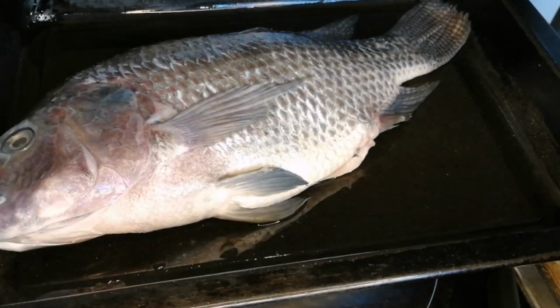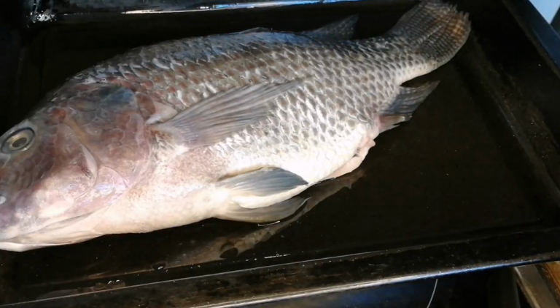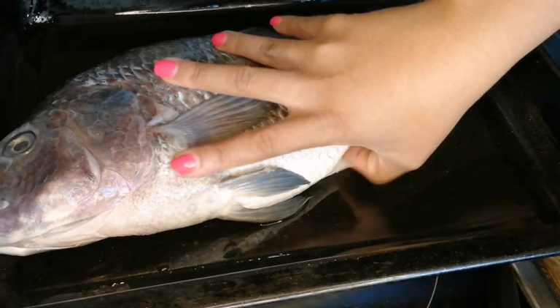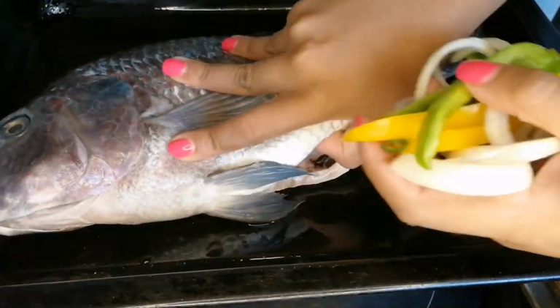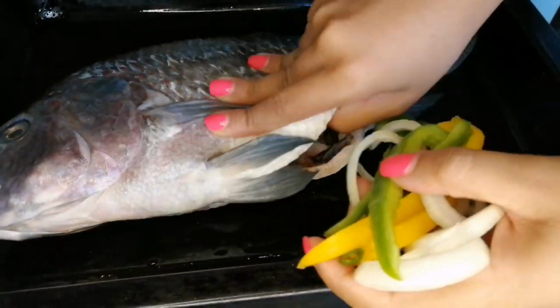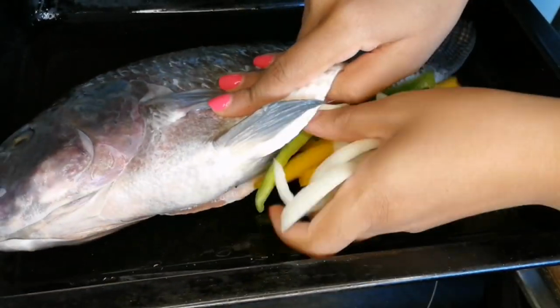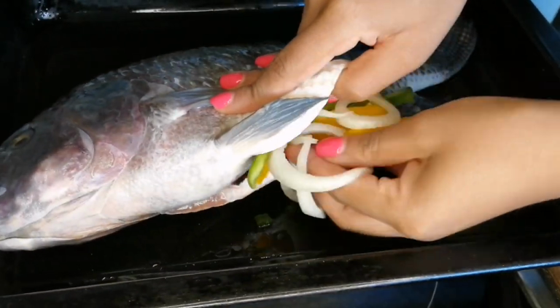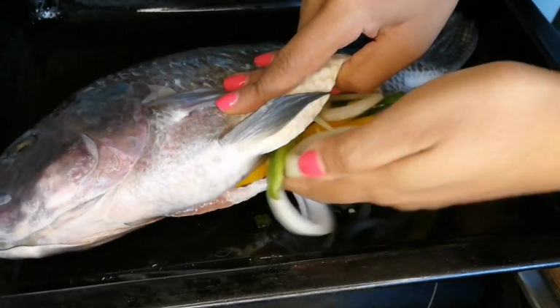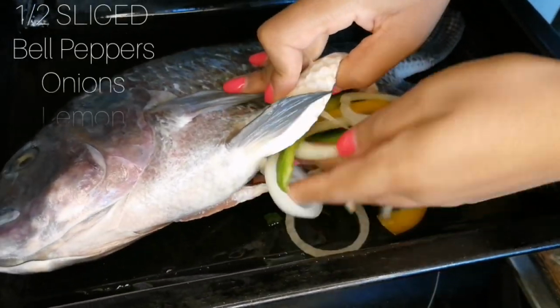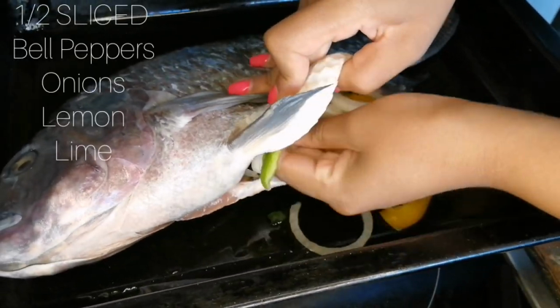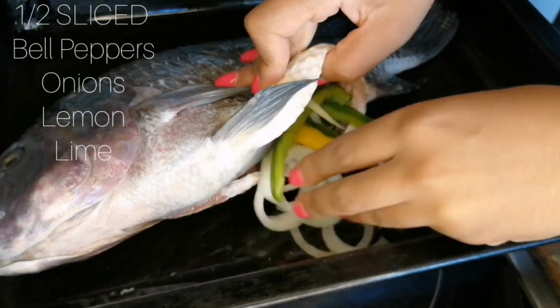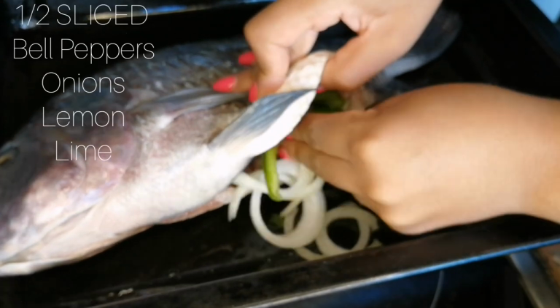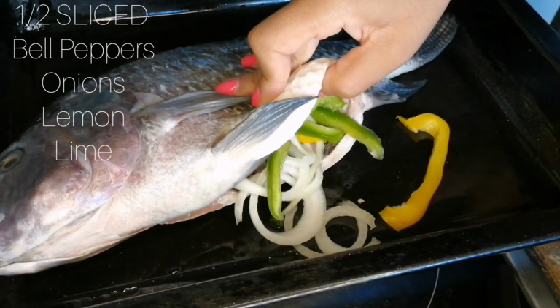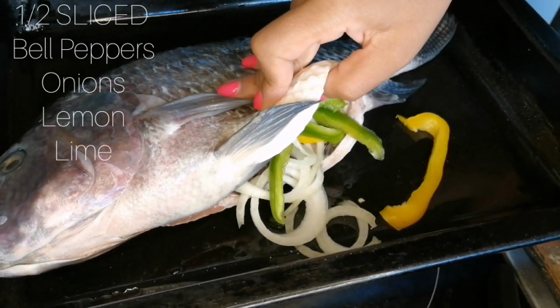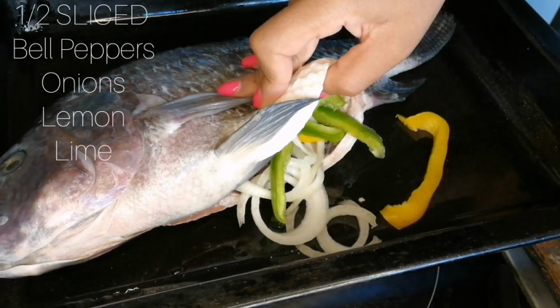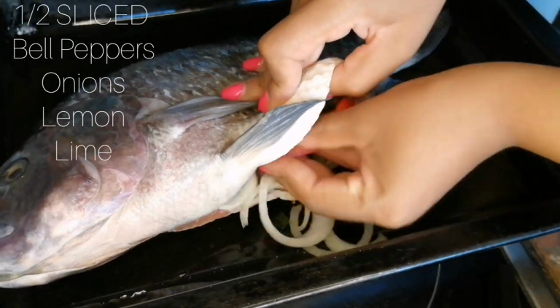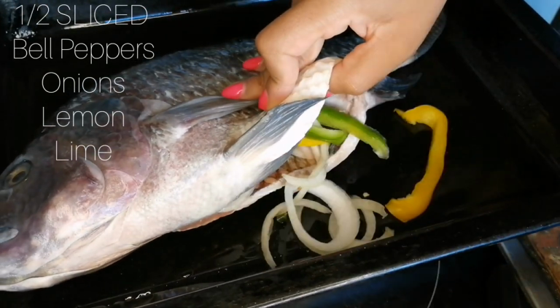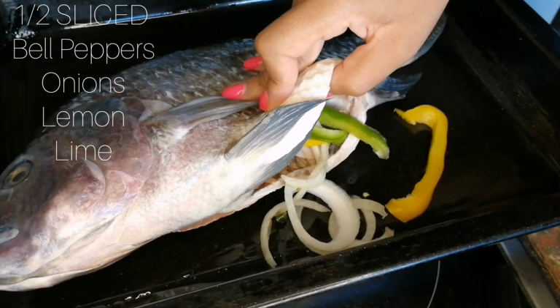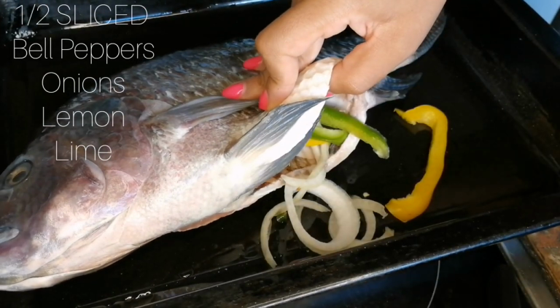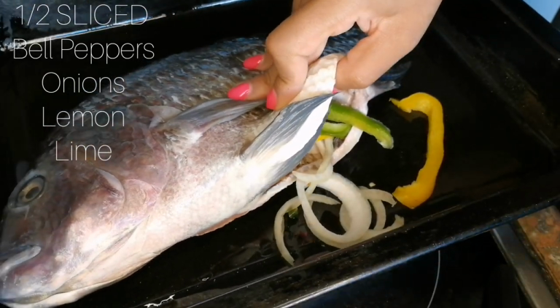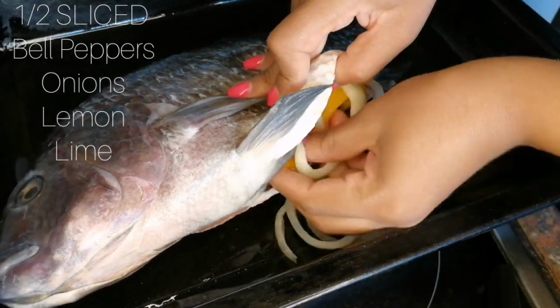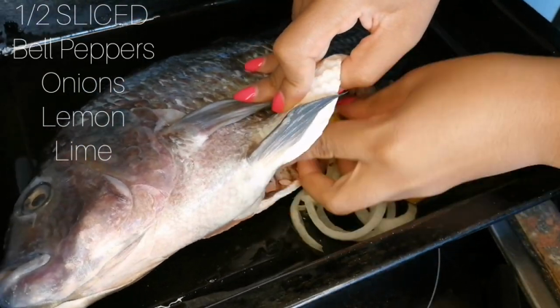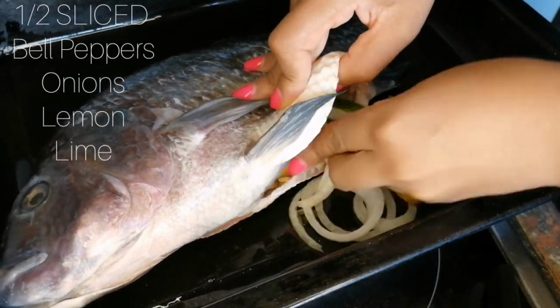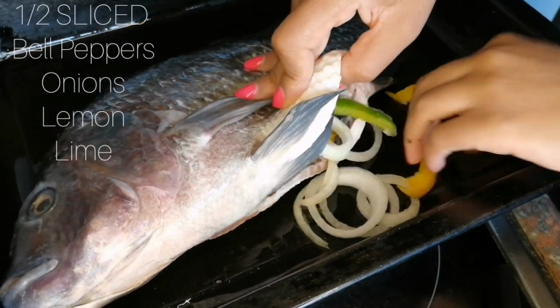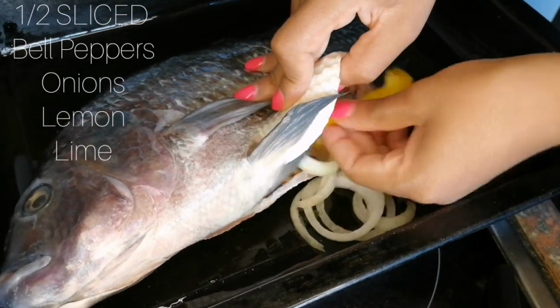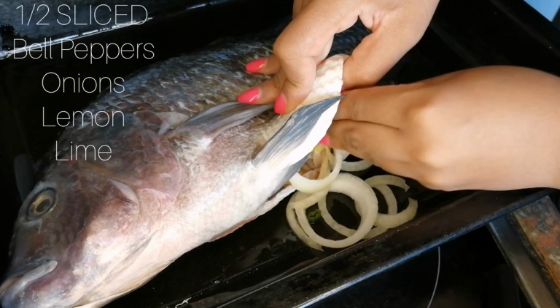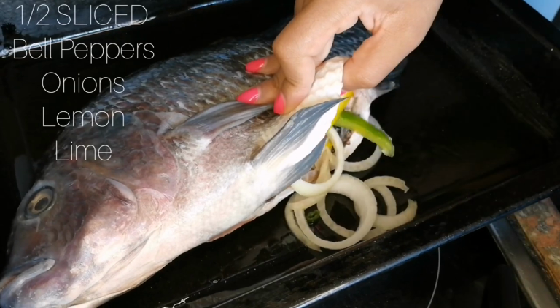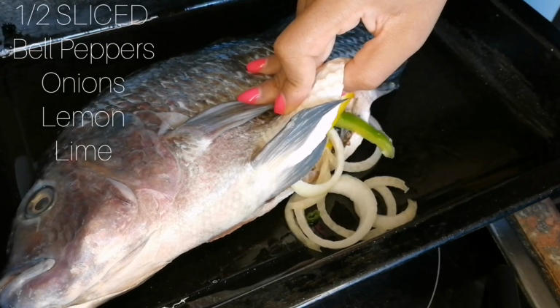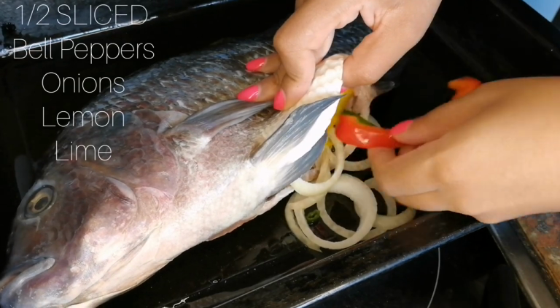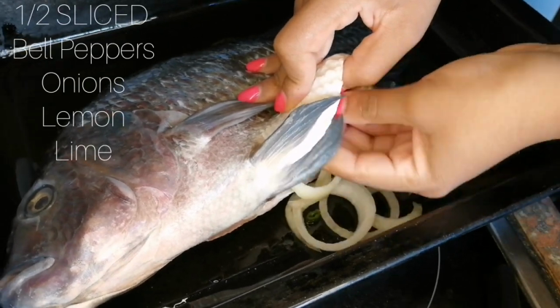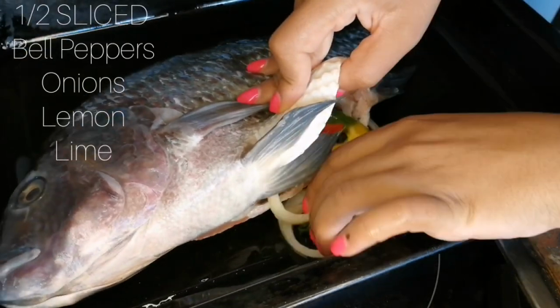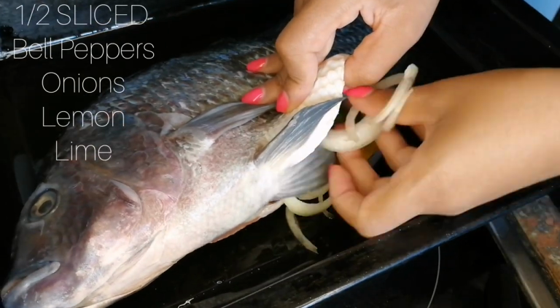You'll need sliced half of each: sliced bell peppers — red, green and yellow — onions, lemon and lime.